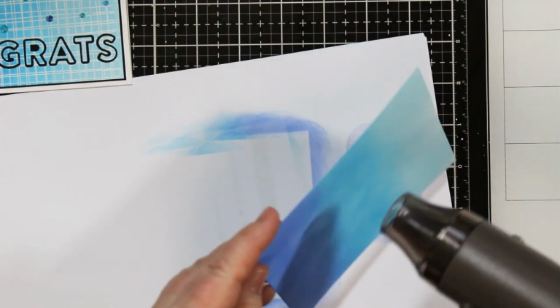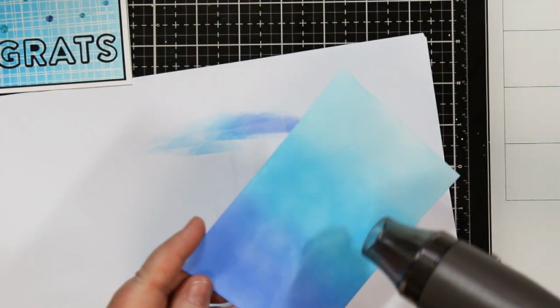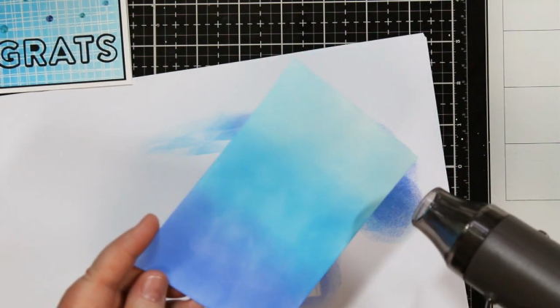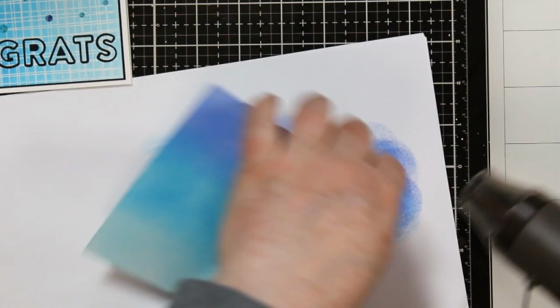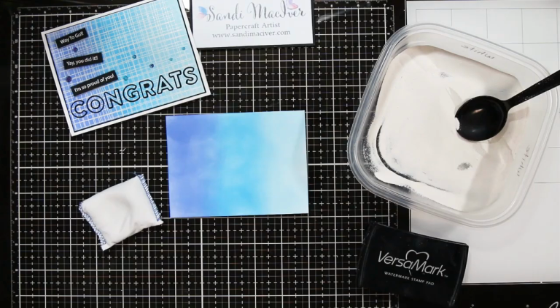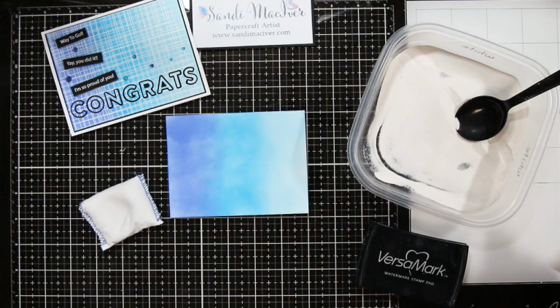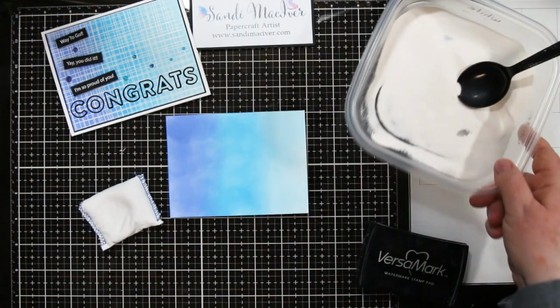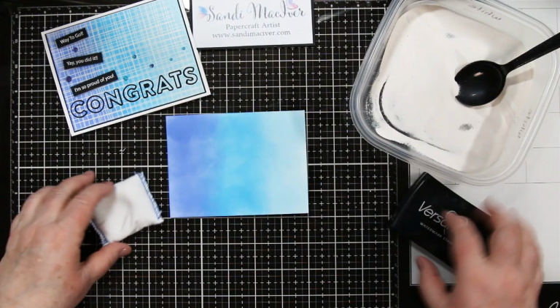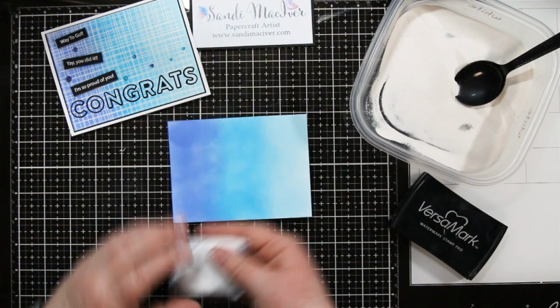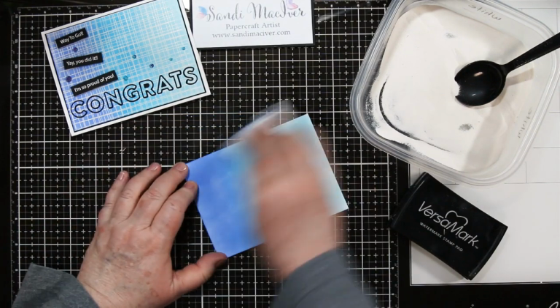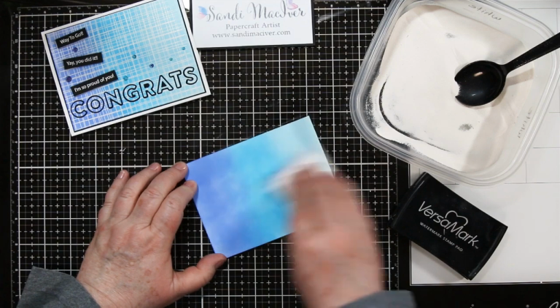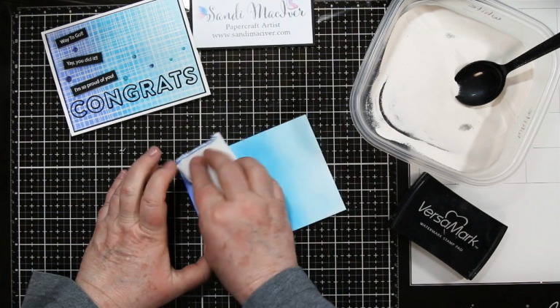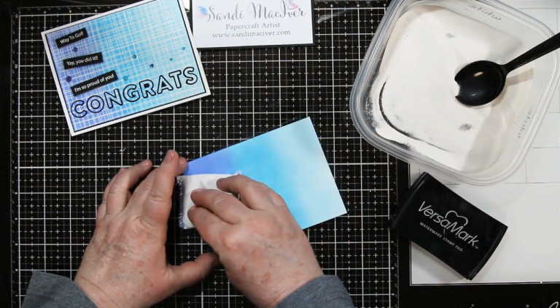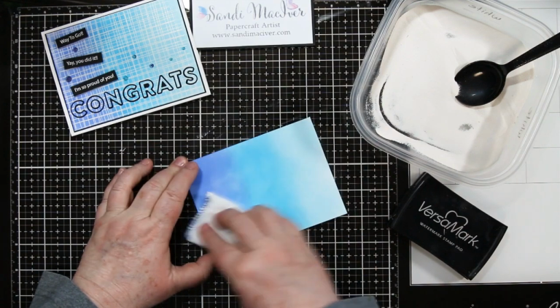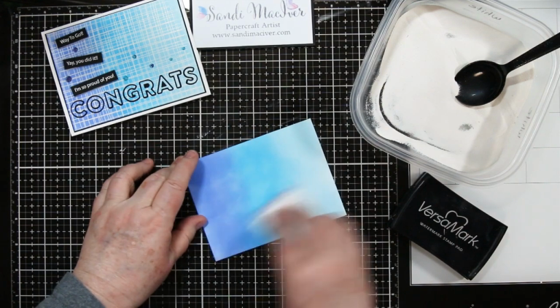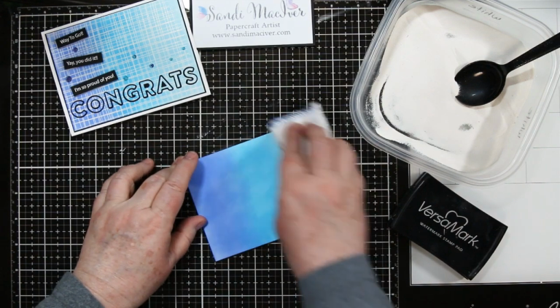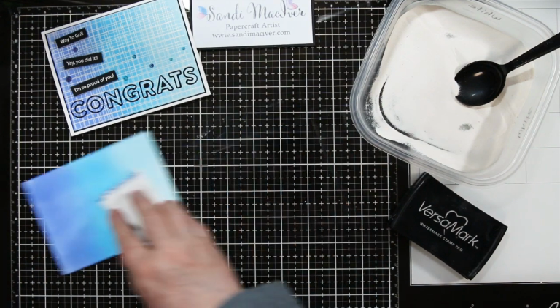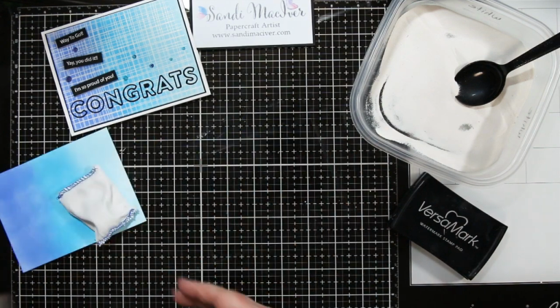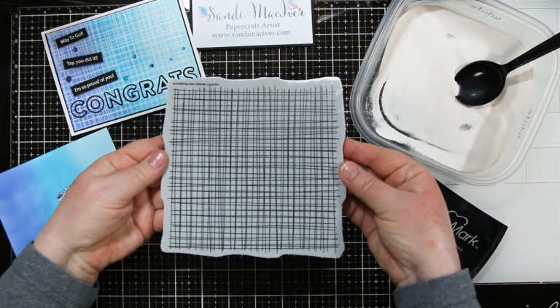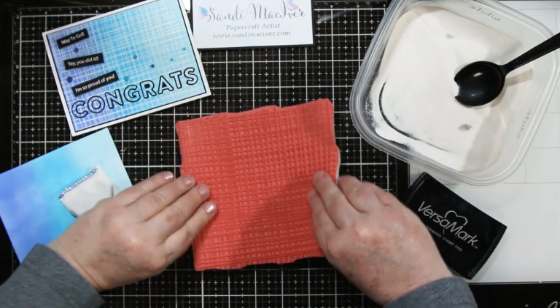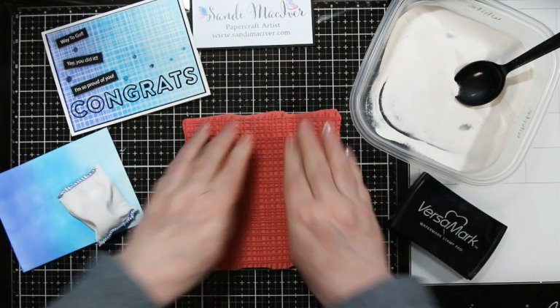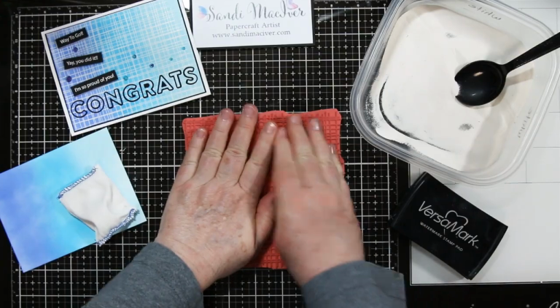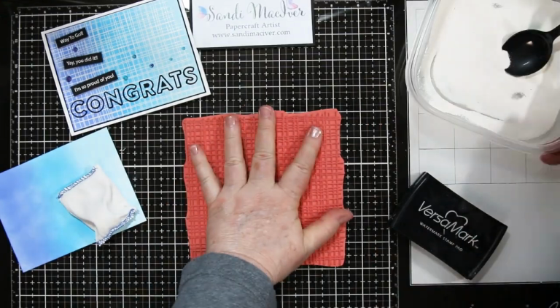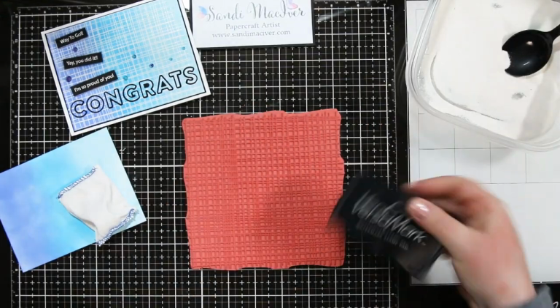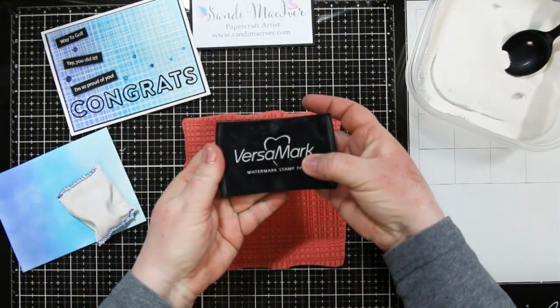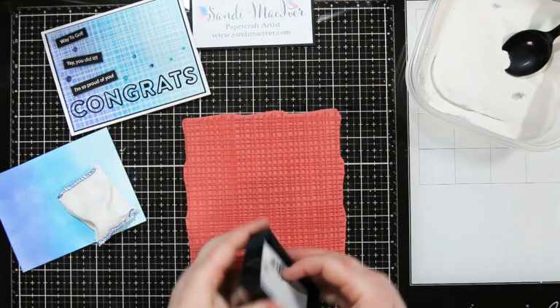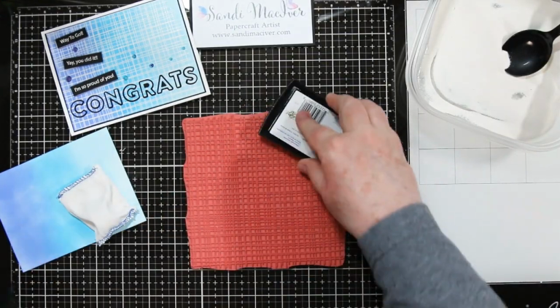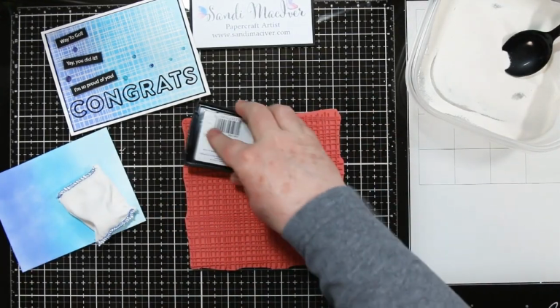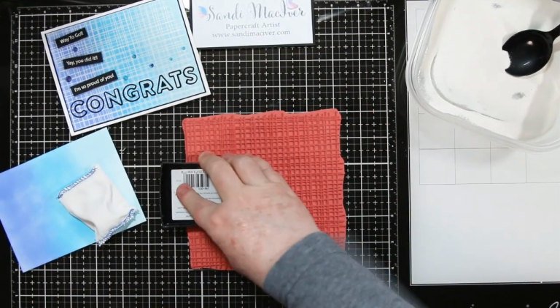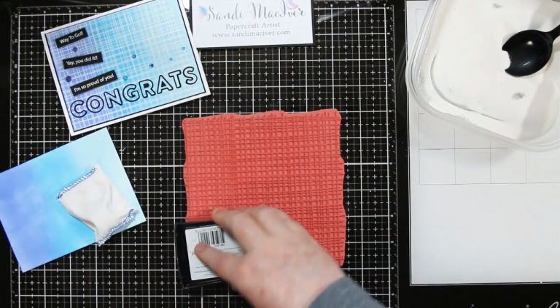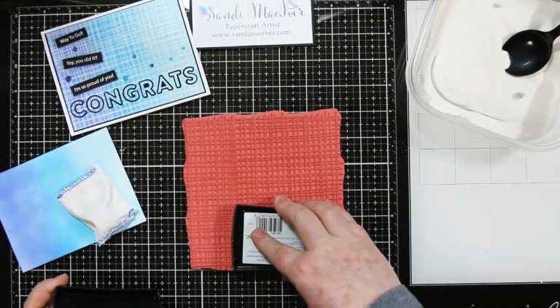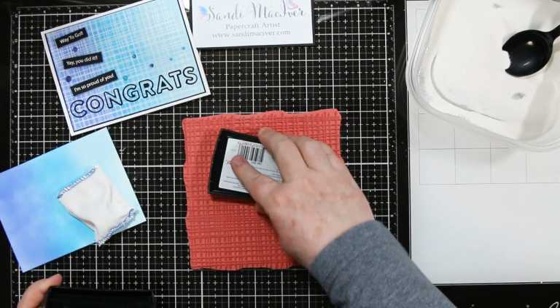I'm heat setting my ink so that the embossing powder doesn't stick all over the front of my card, and I'm rubbing it with the anti-static pouch just in case. Here is the Sketchy Lines background stamp and I'm covering it with Versamark ink.